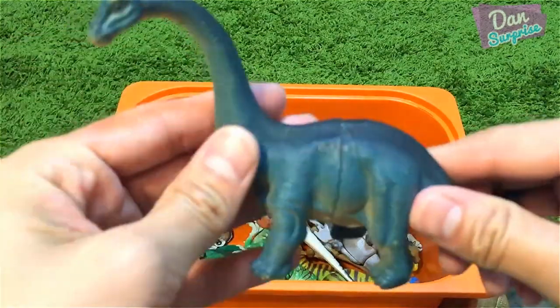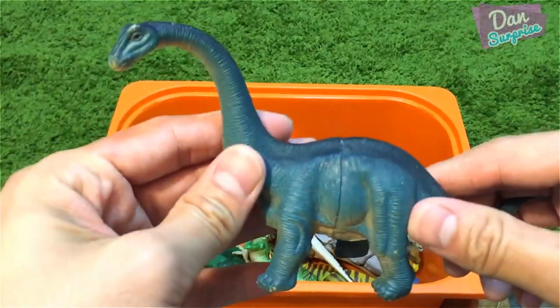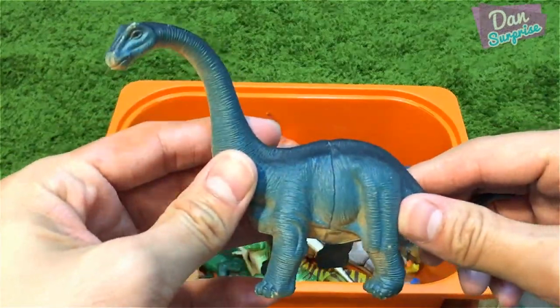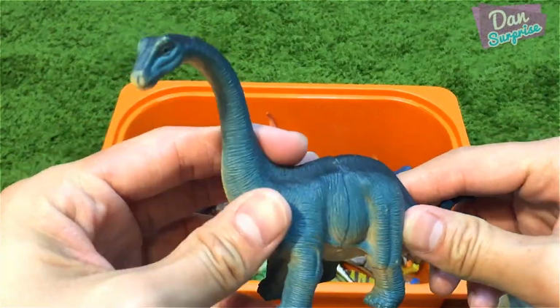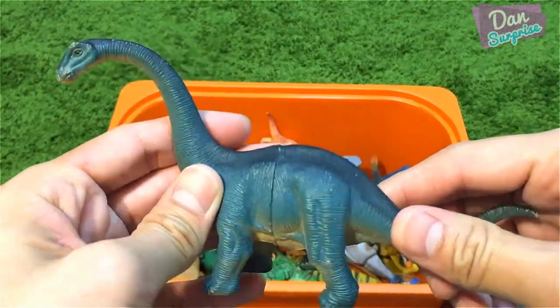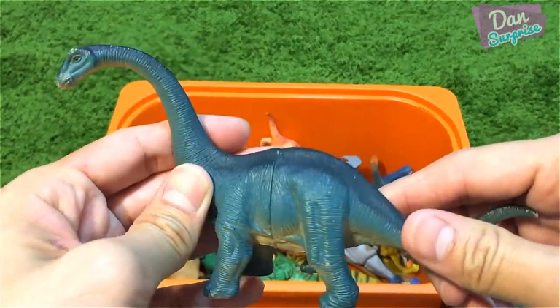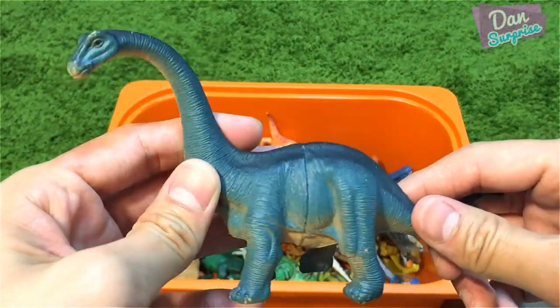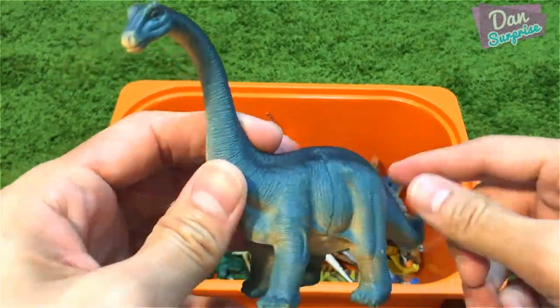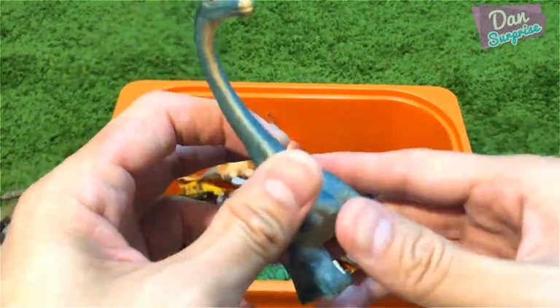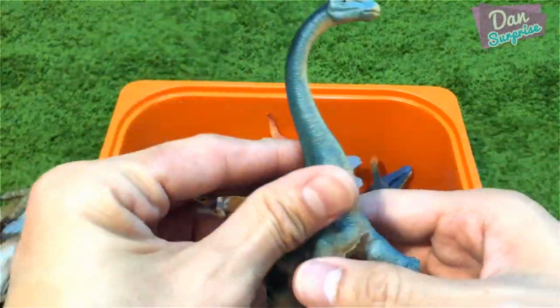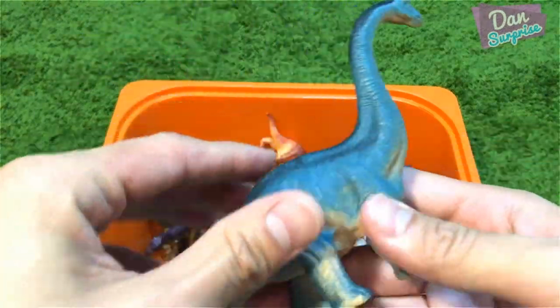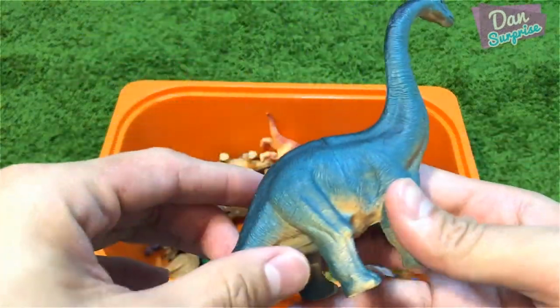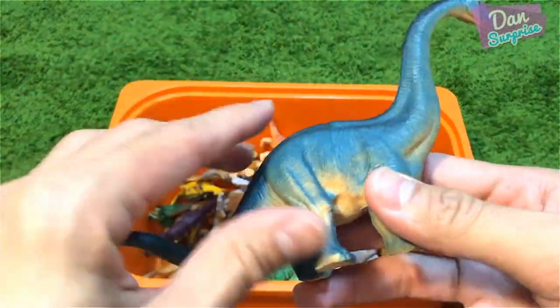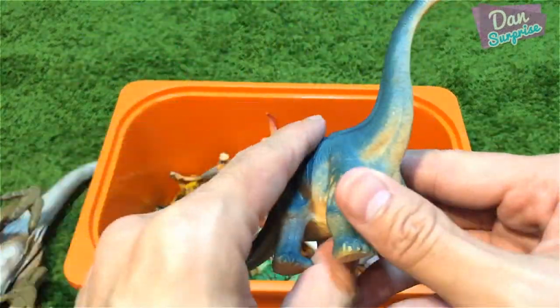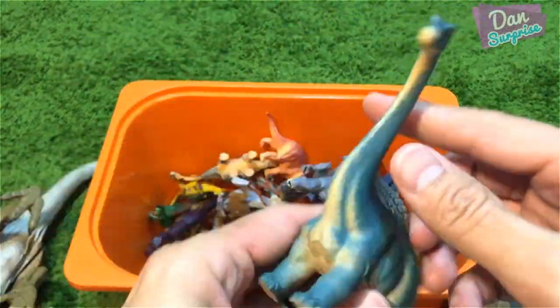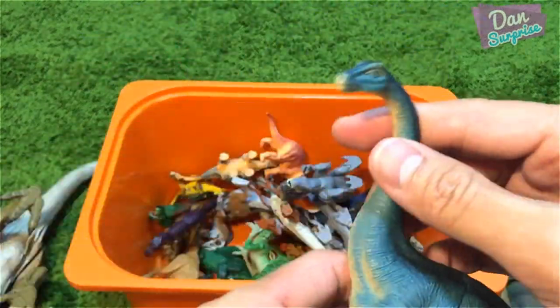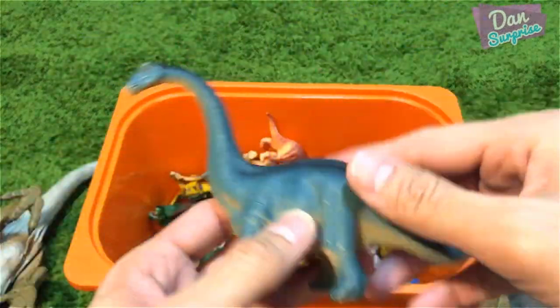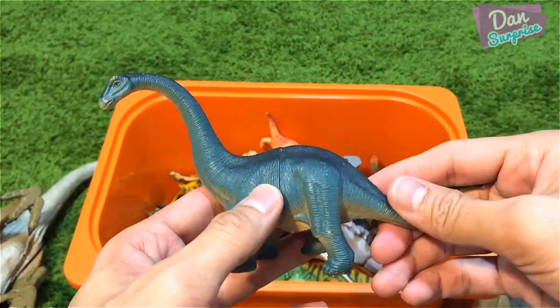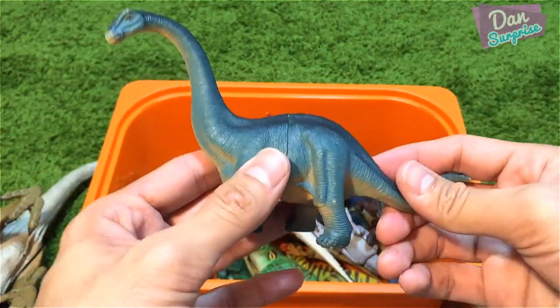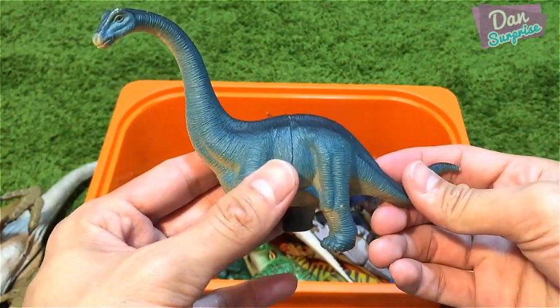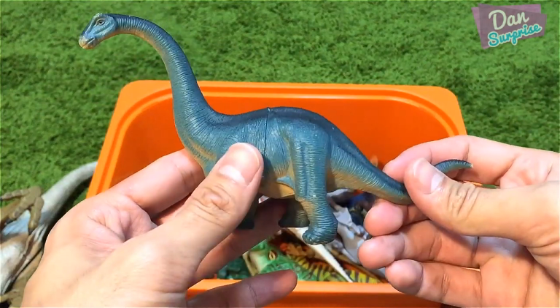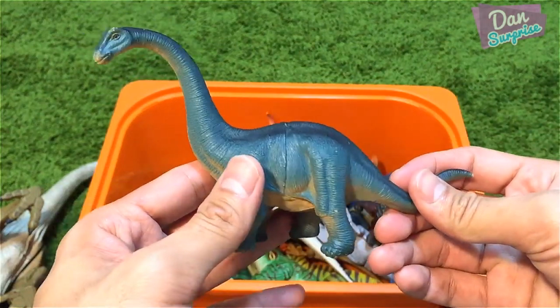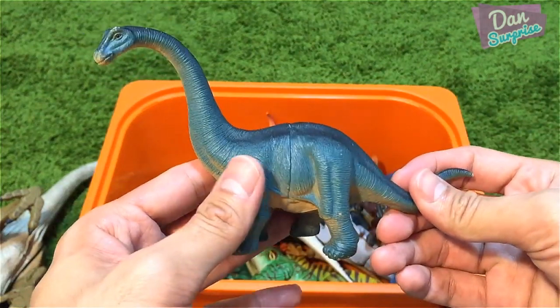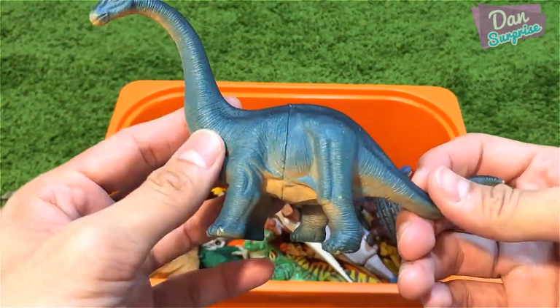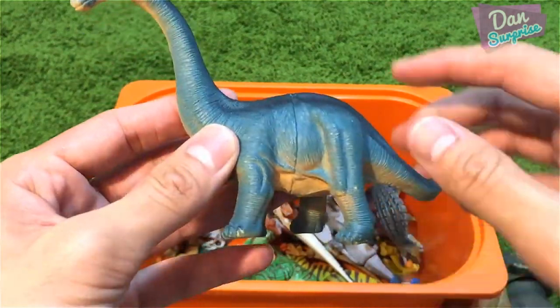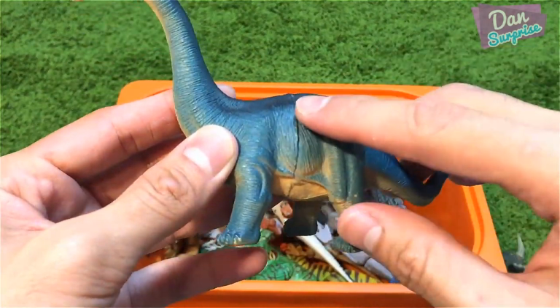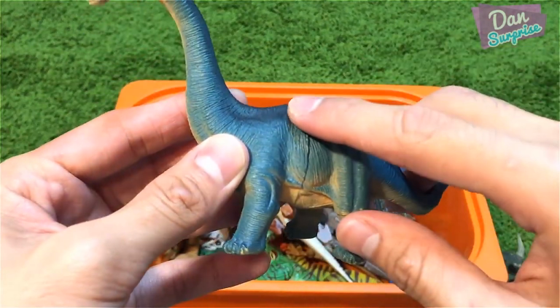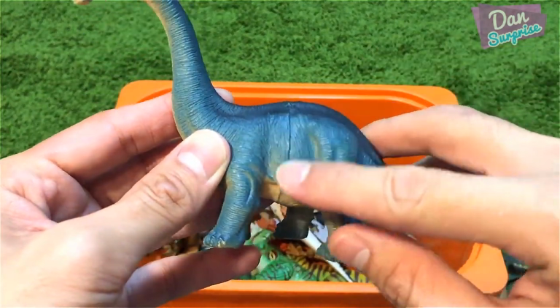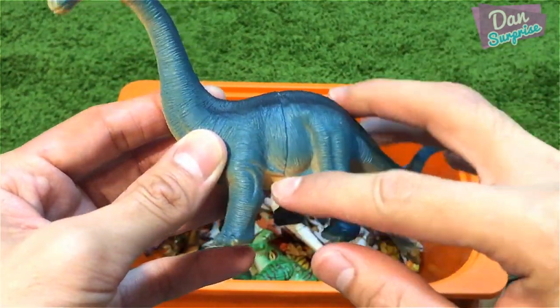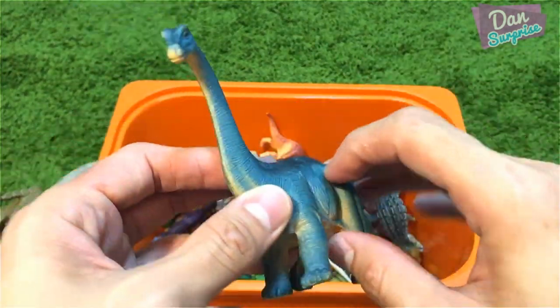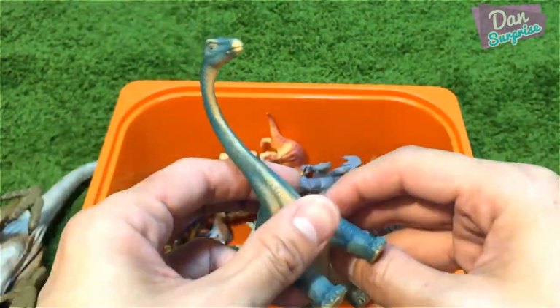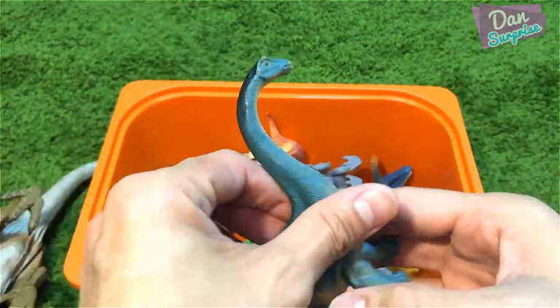This is an Apatosaurus from Animal Zone — it's pretty nice, but I don't like the seam right over here.